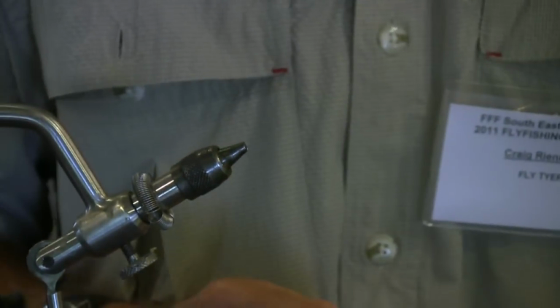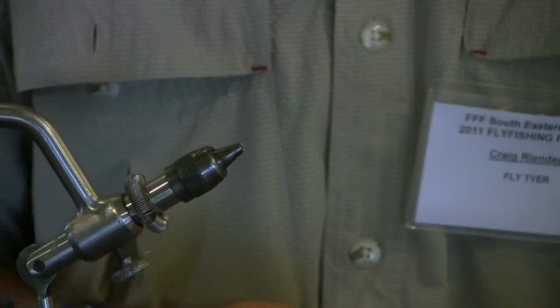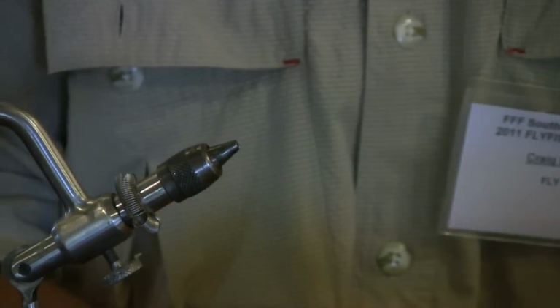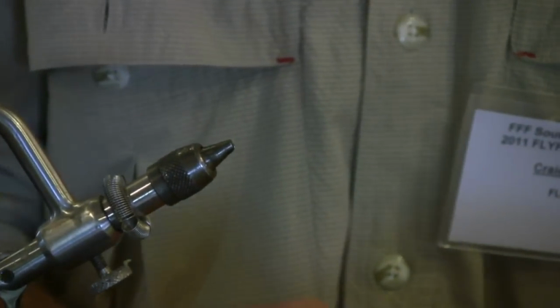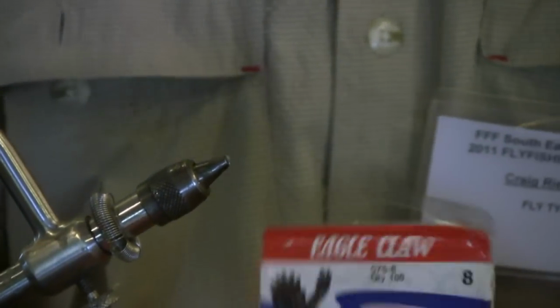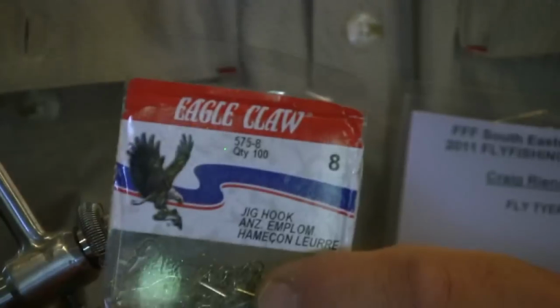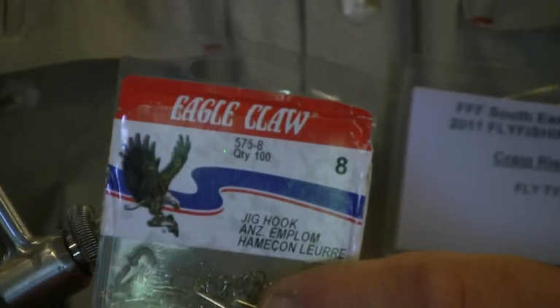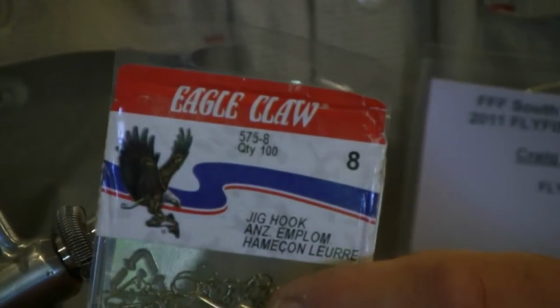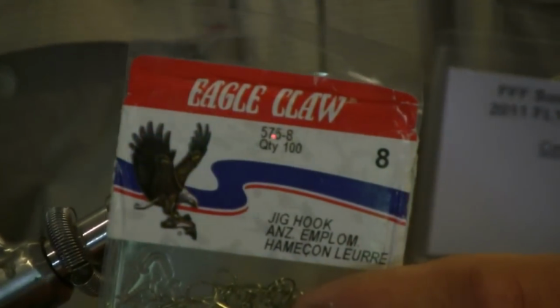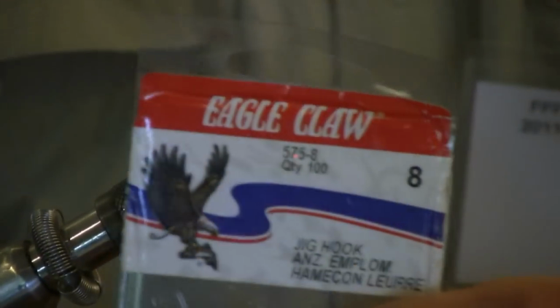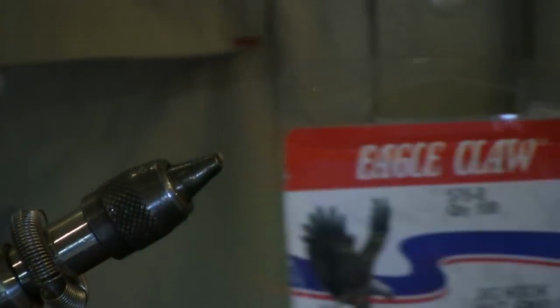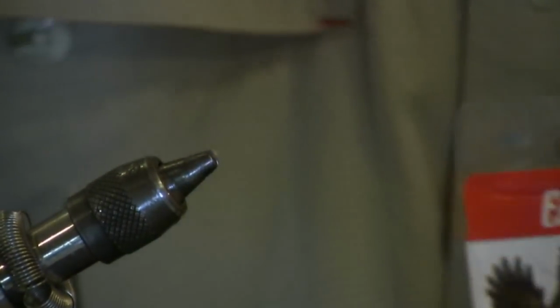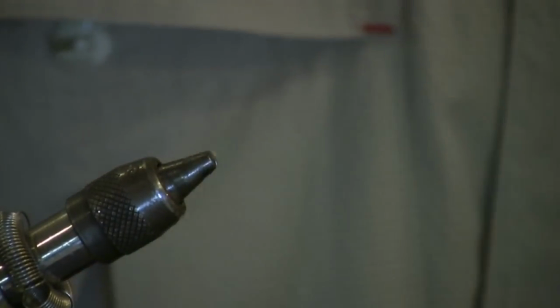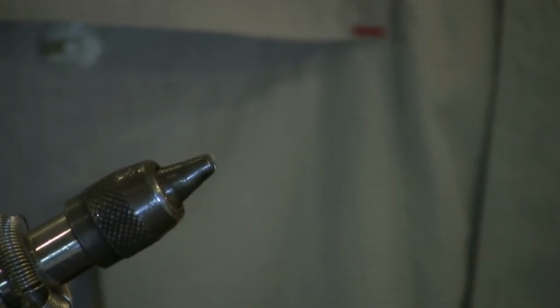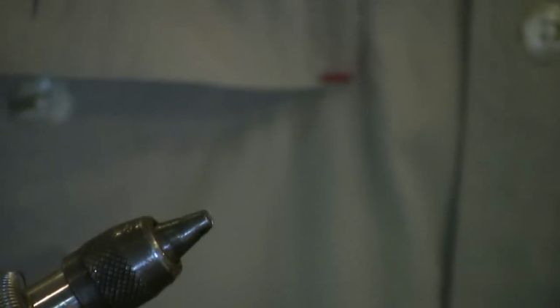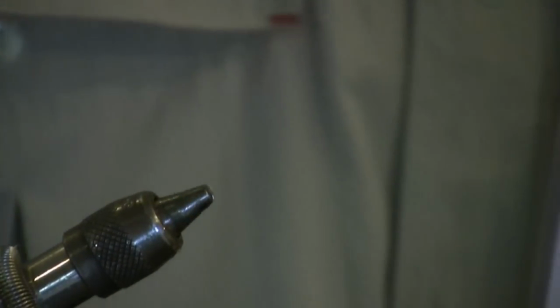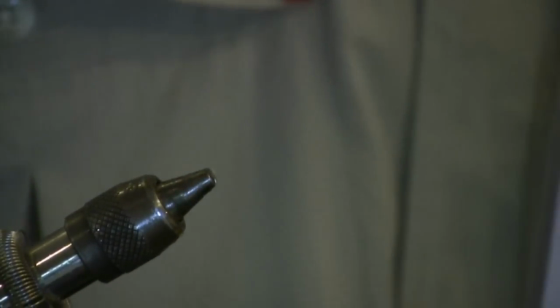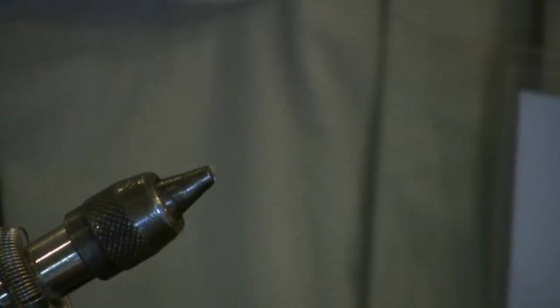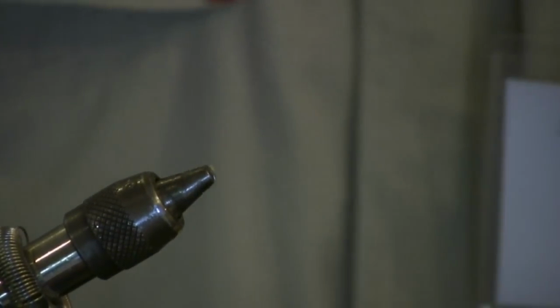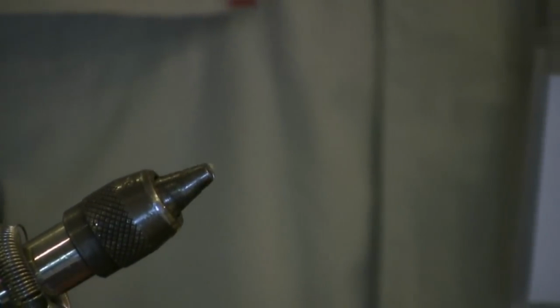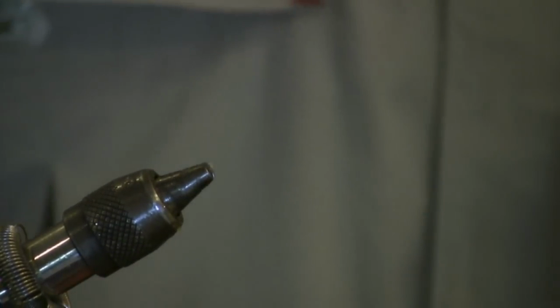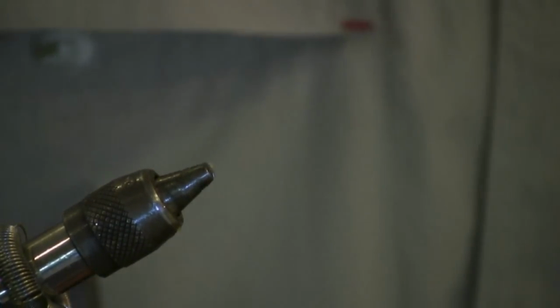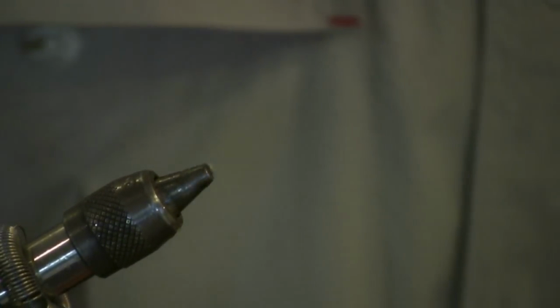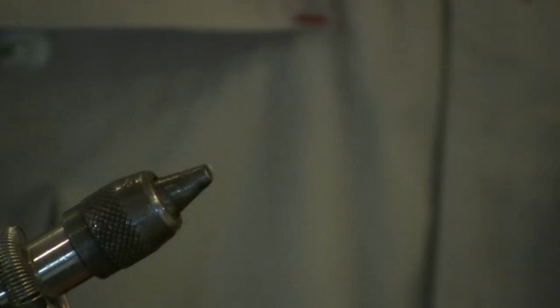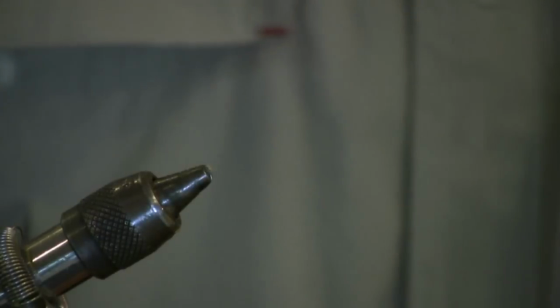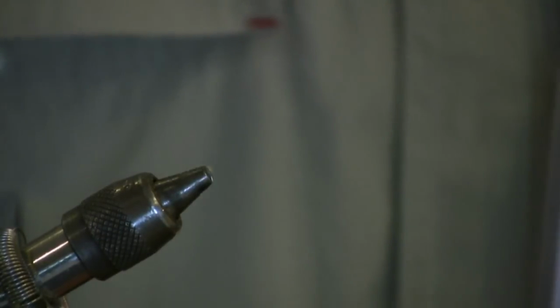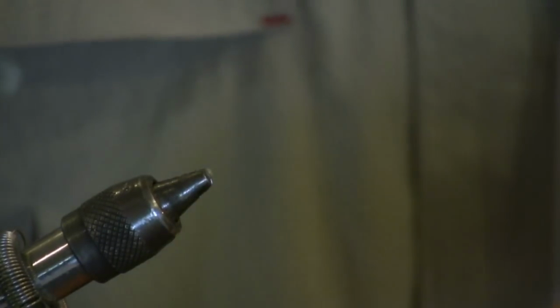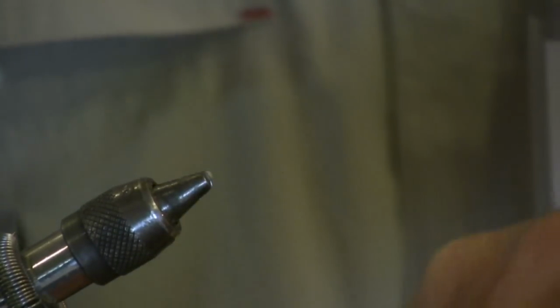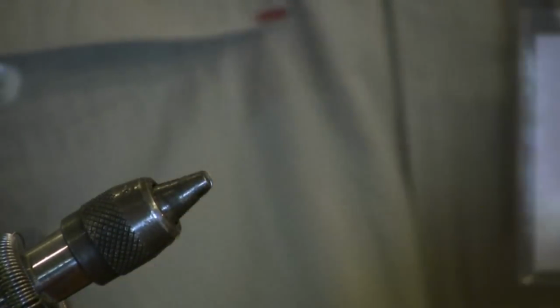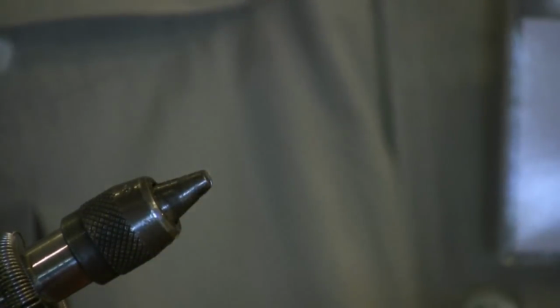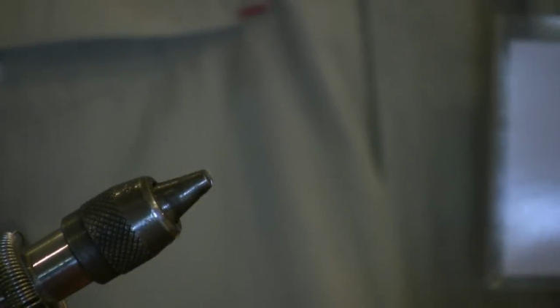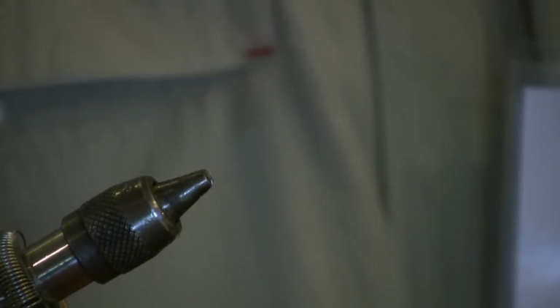You start with the hook, which is a size 8 jig hook. Any brand will do. Eagle Claws are good and cheap. So that's a 90-degree bend jig hook.